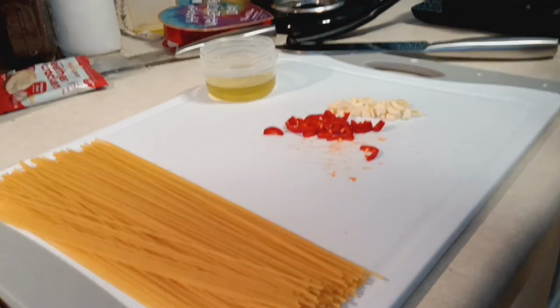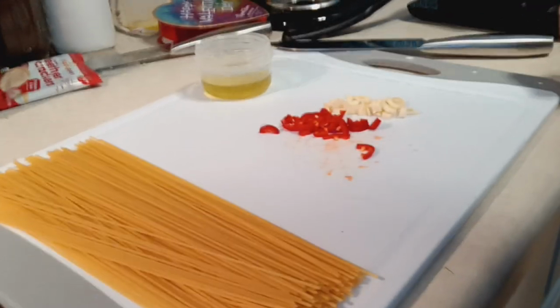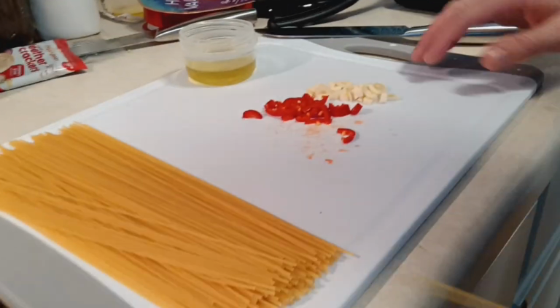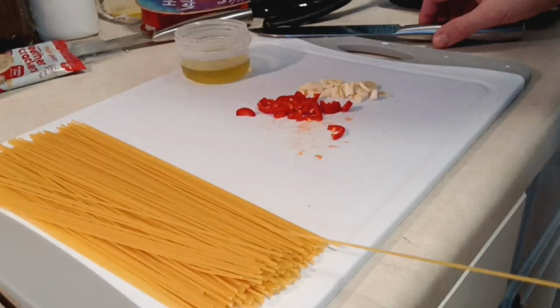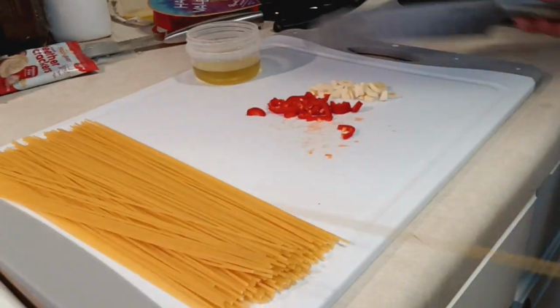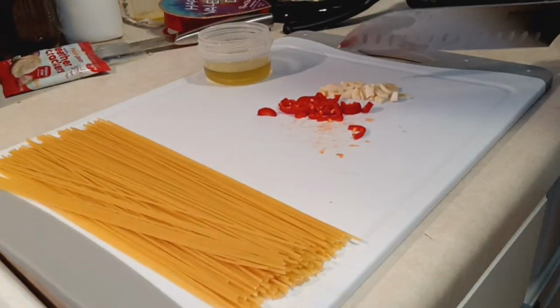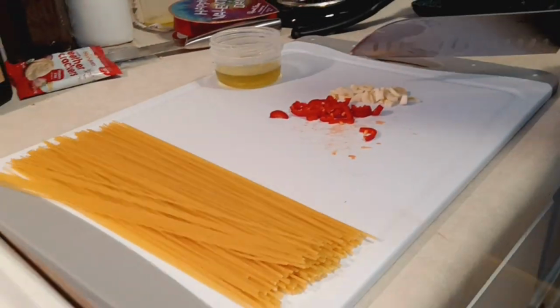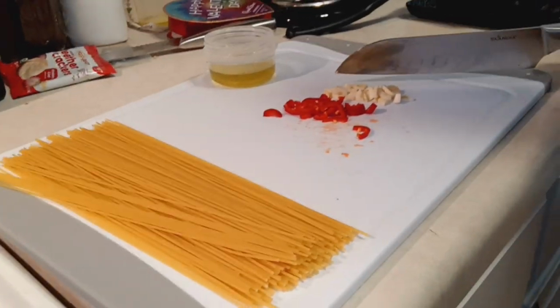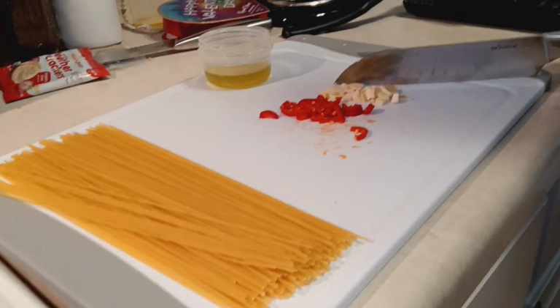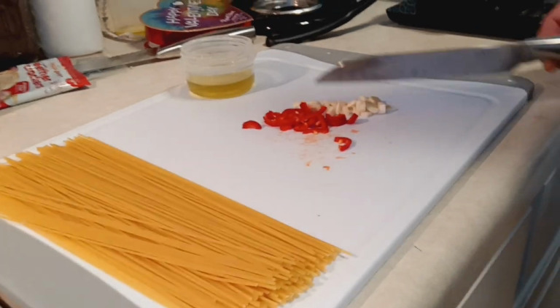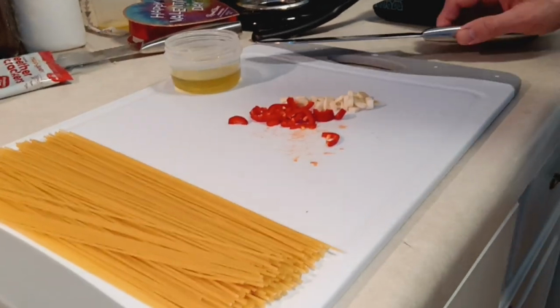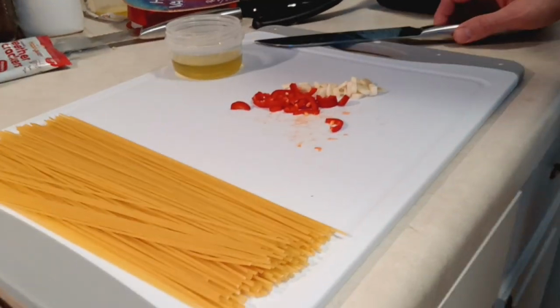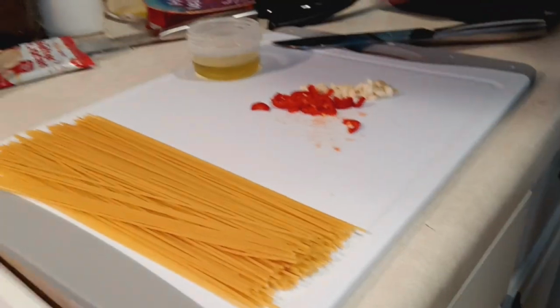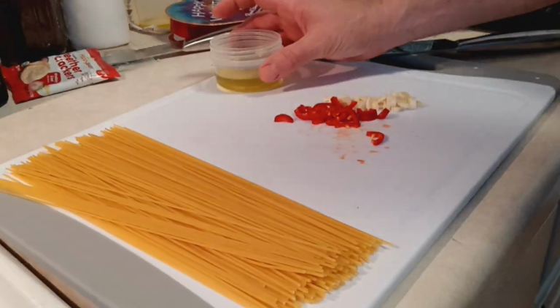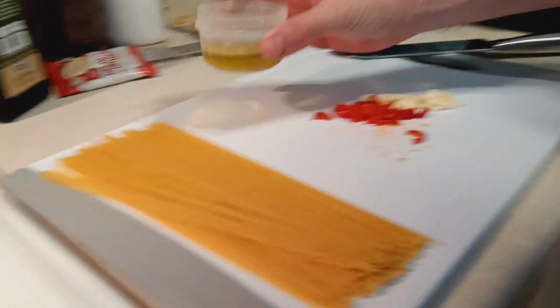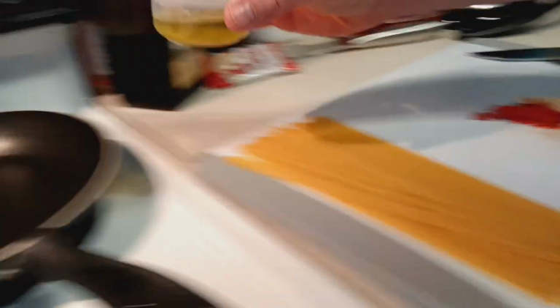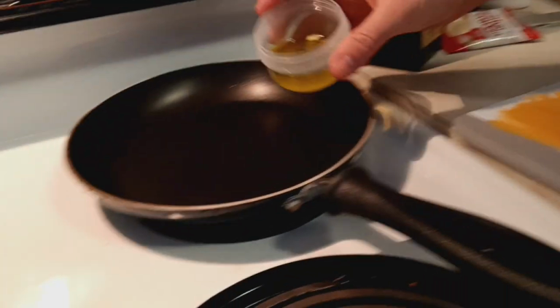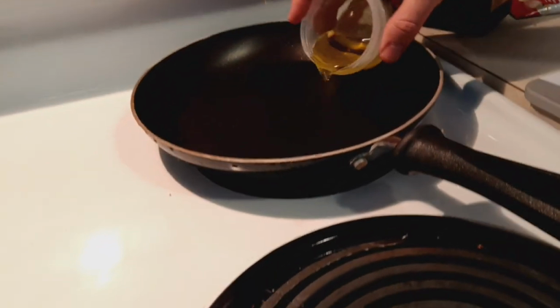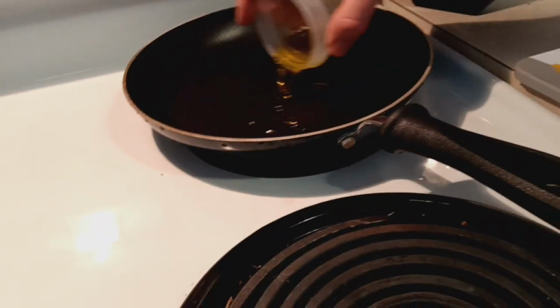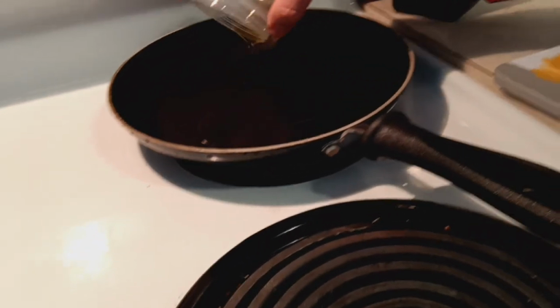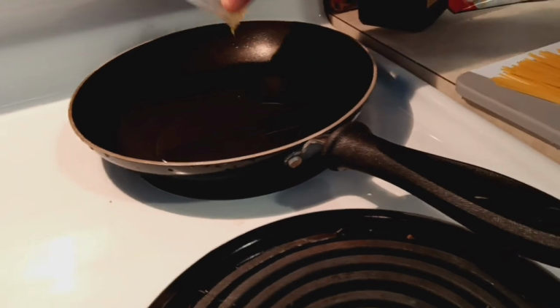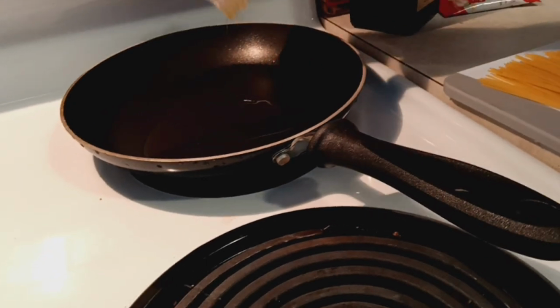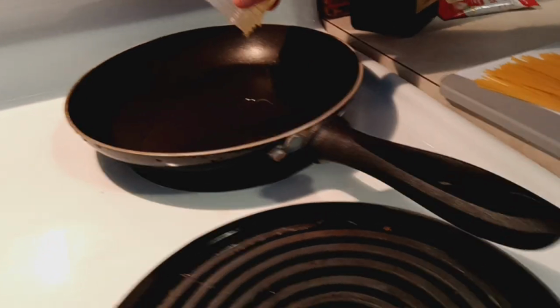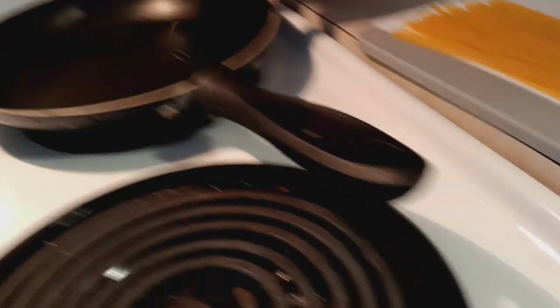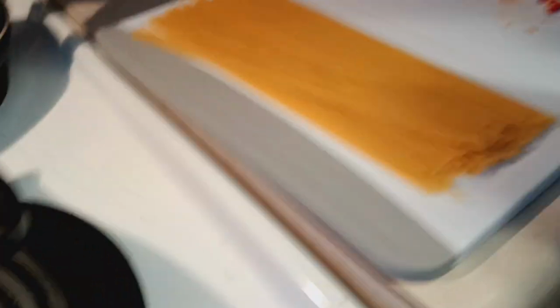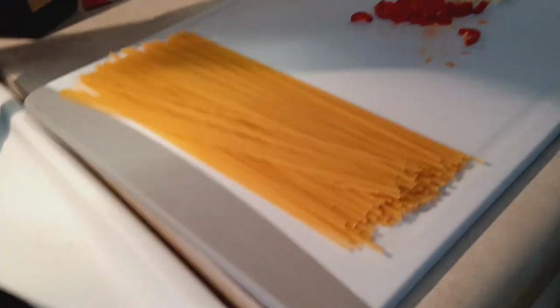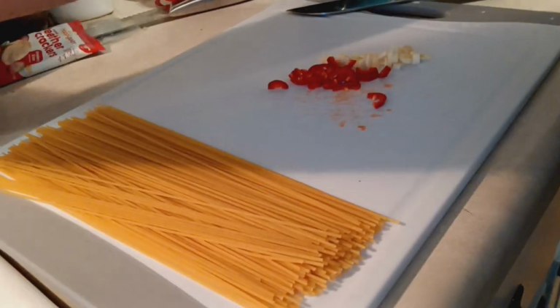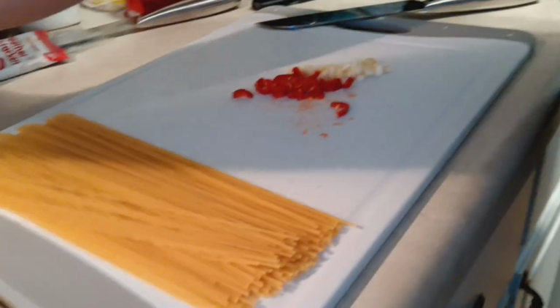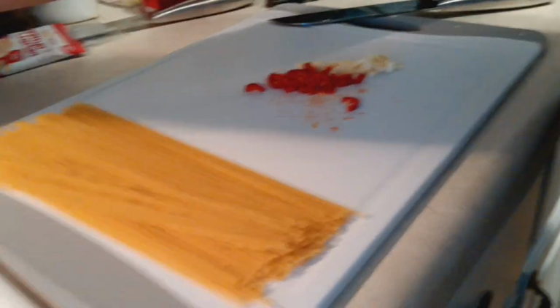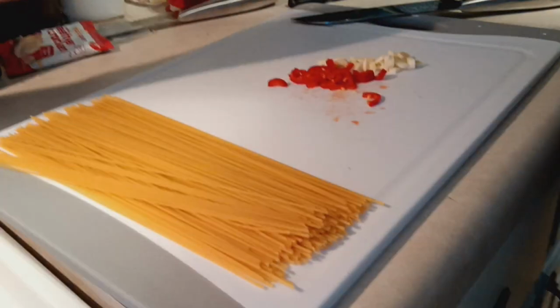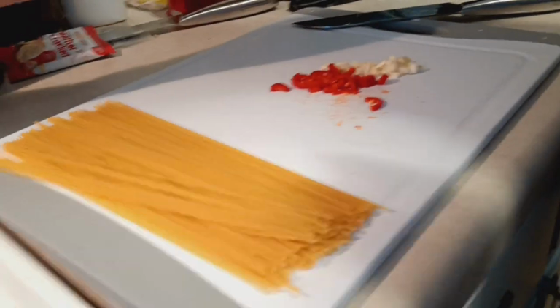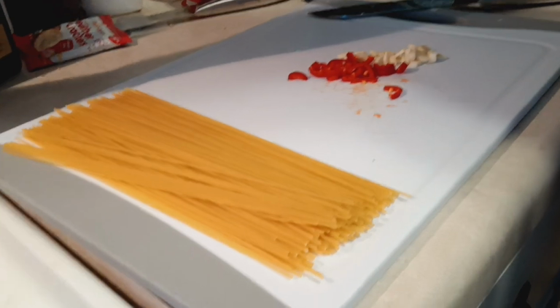We chopped up the garlic and the hot pepper. Now put the oil into a pan, then put the hot pepper and the garlic into the pan.